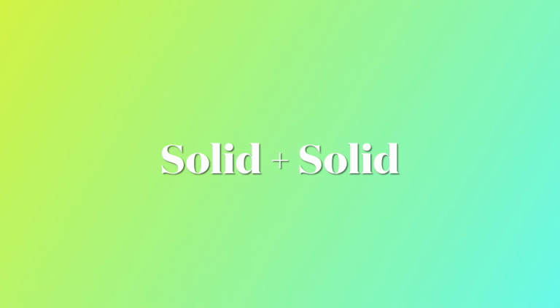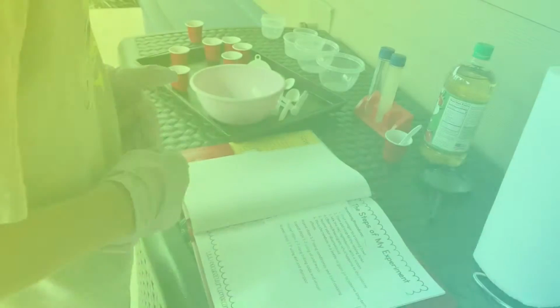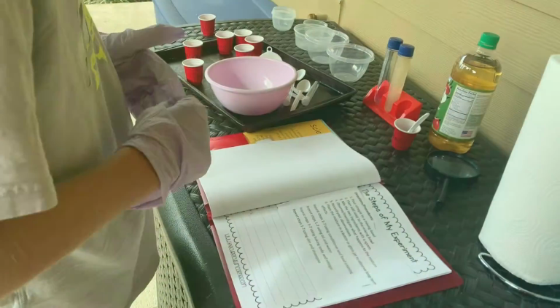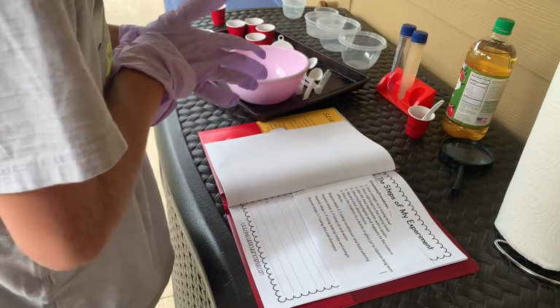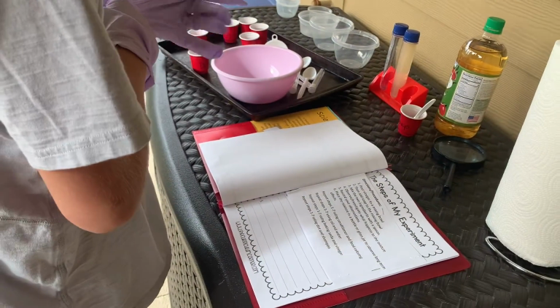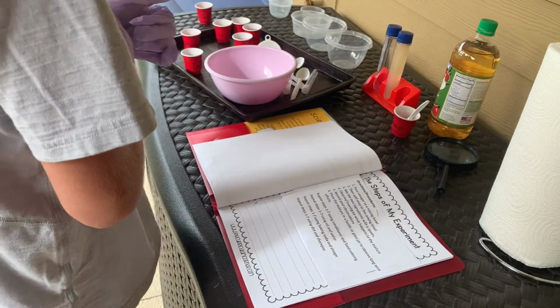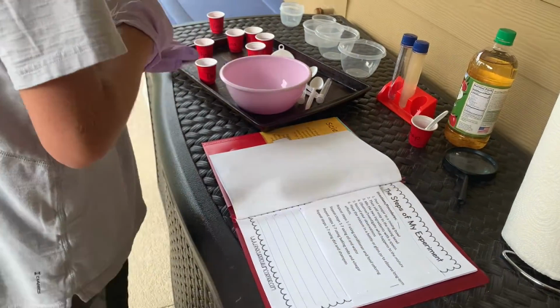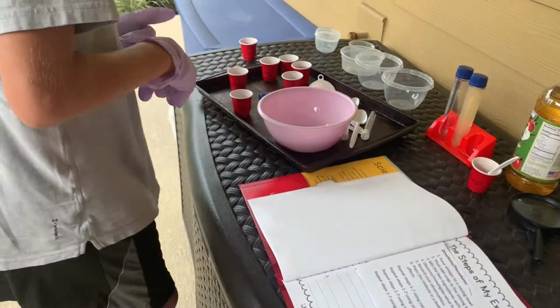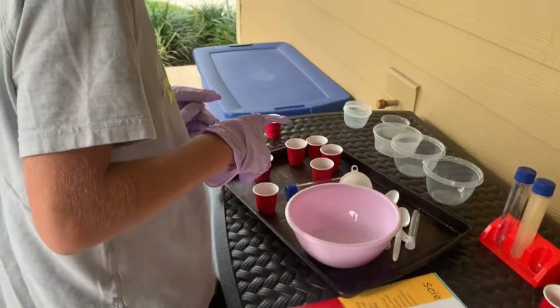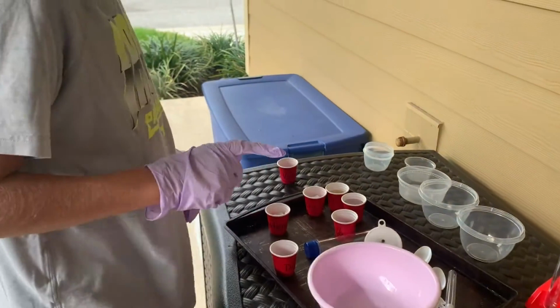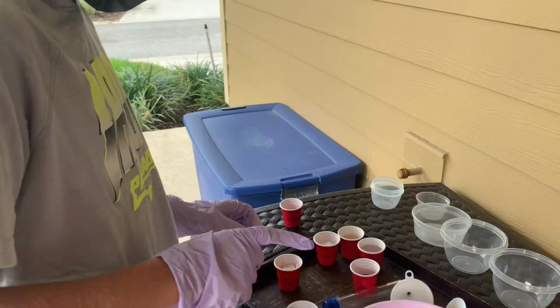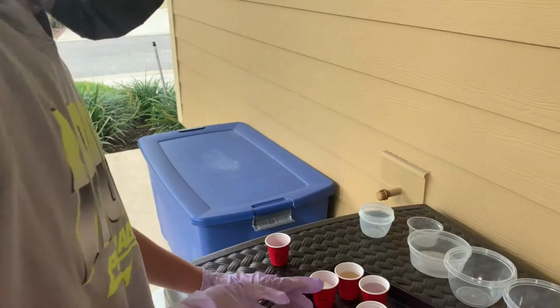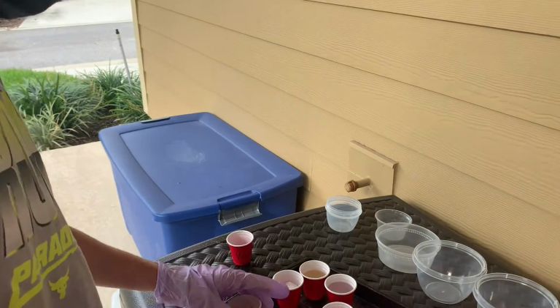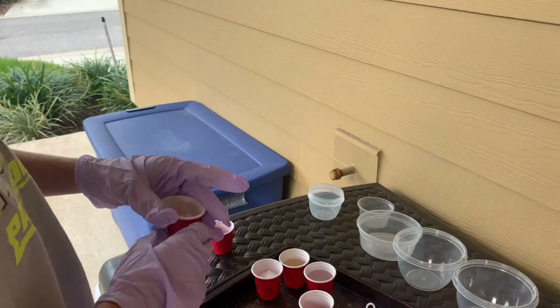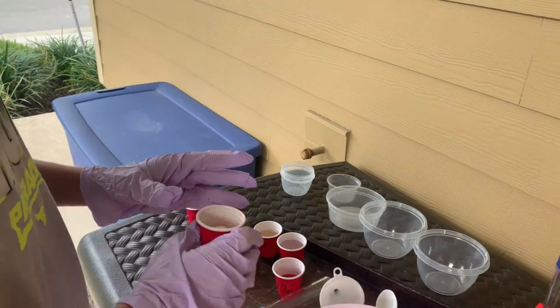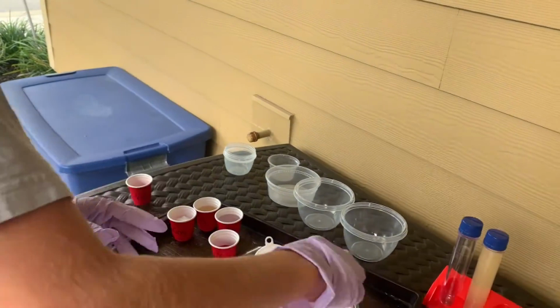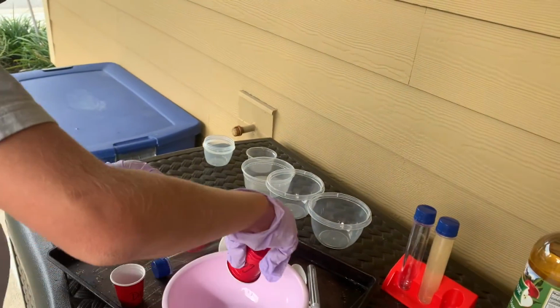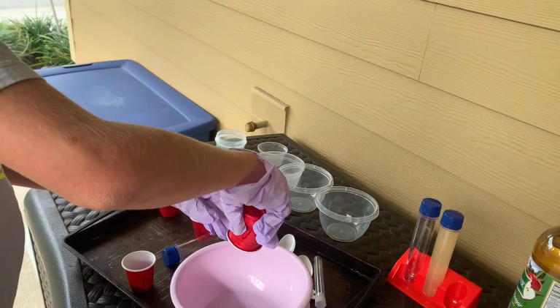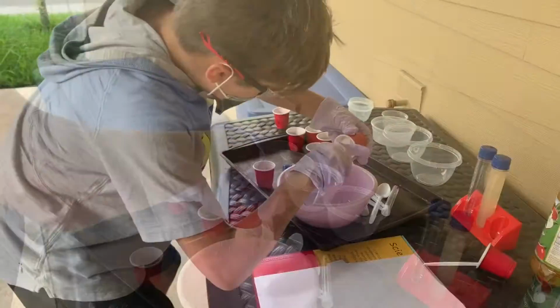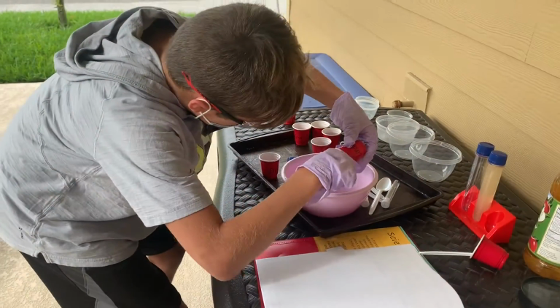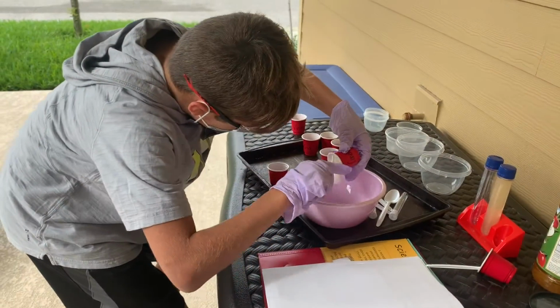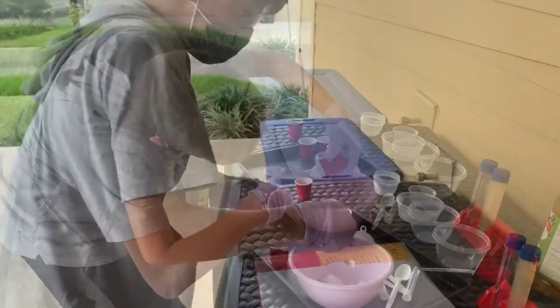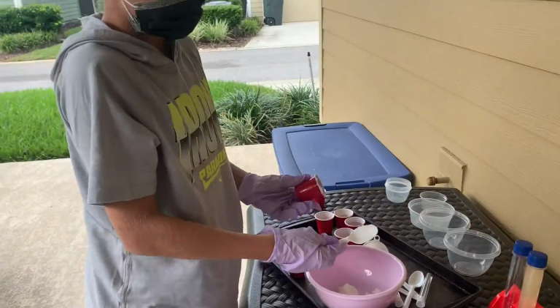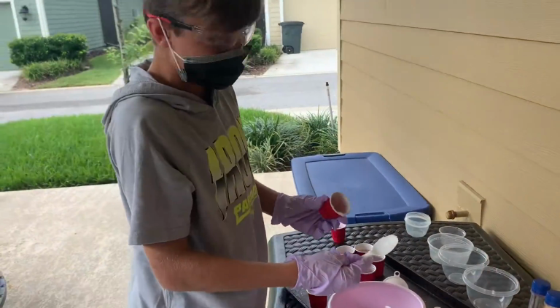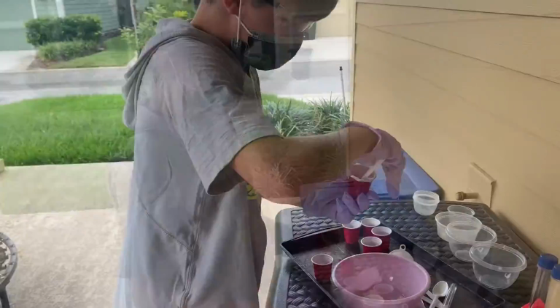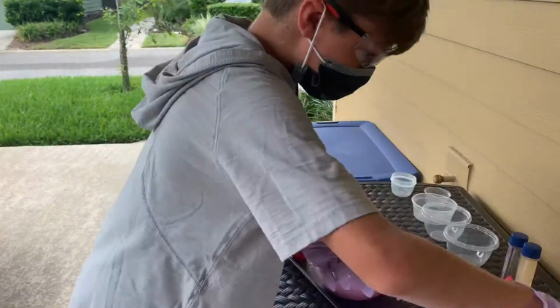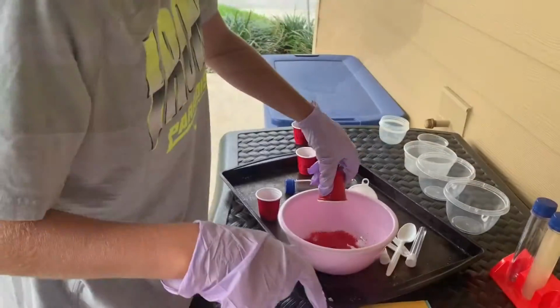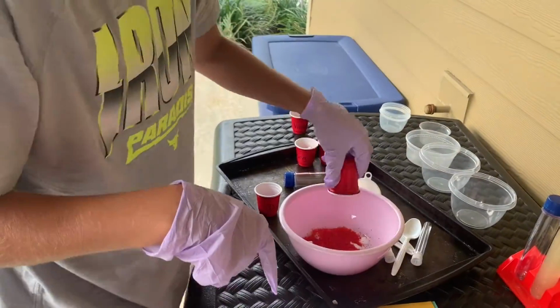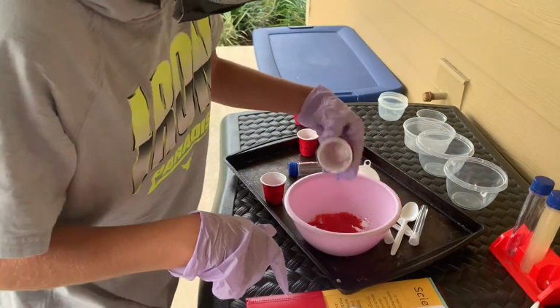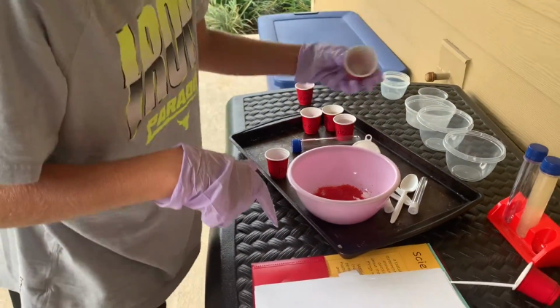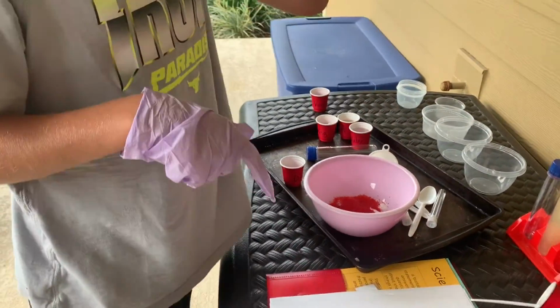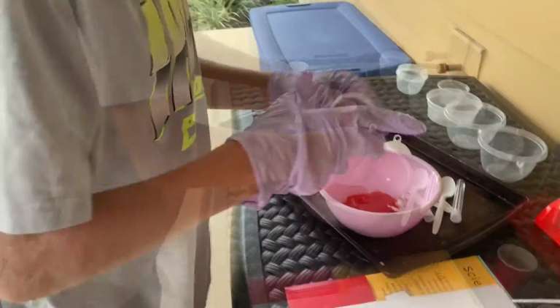I'm using conditioner and food coloring. Alright, so we have red. This is conditioner — clean conditioner. We're going to turn it red. 3, 2, 1. Oh gosh, there it is. It's all clean.